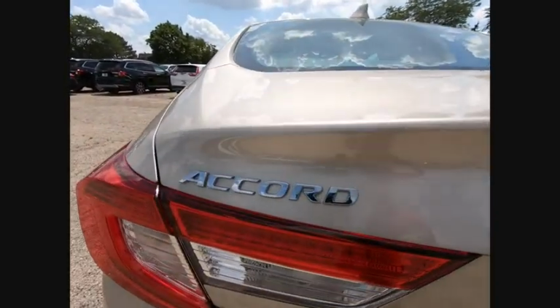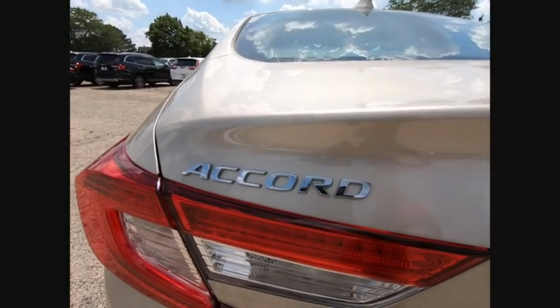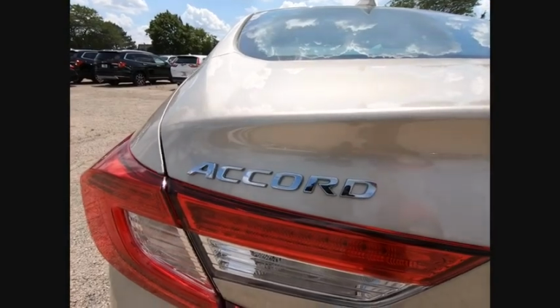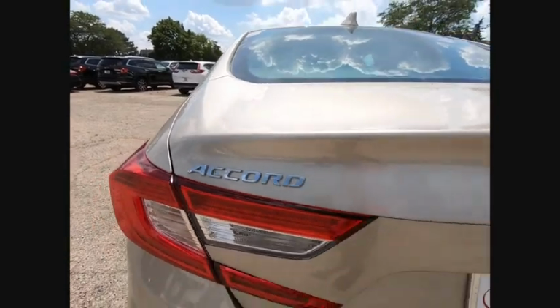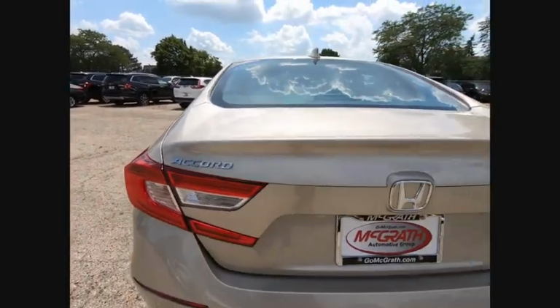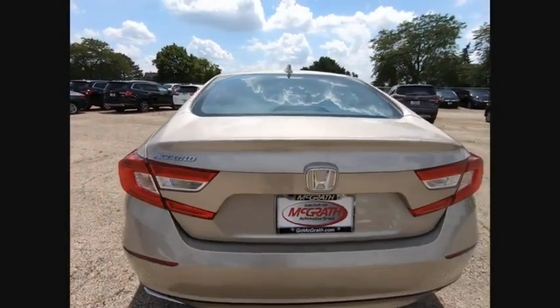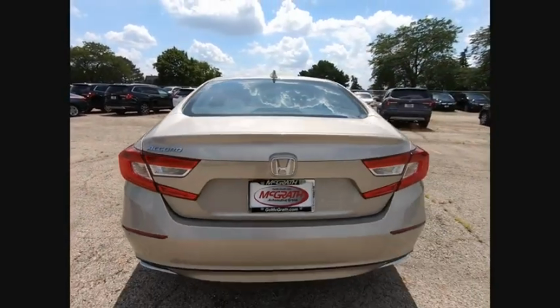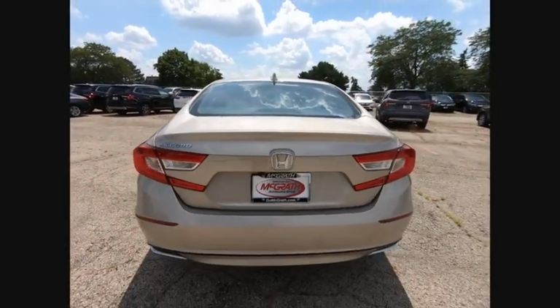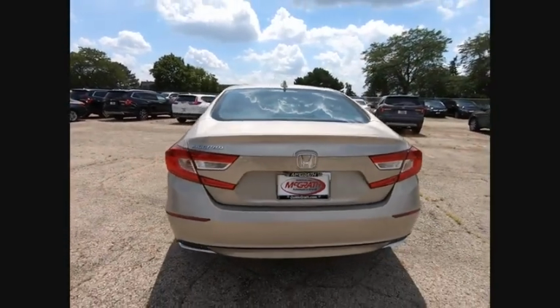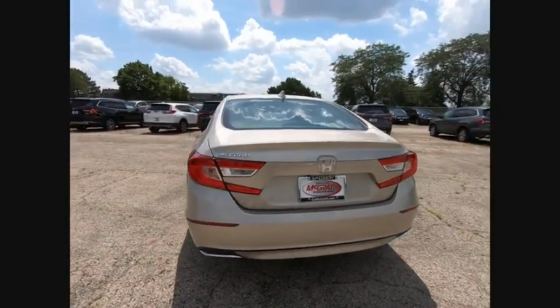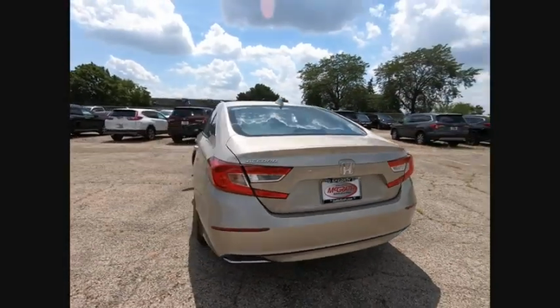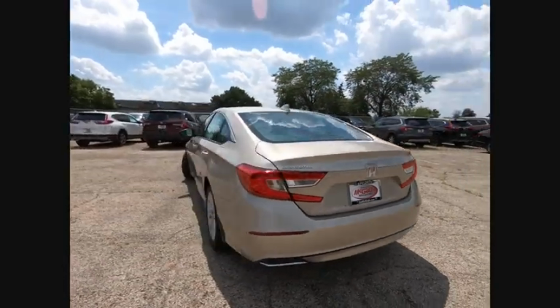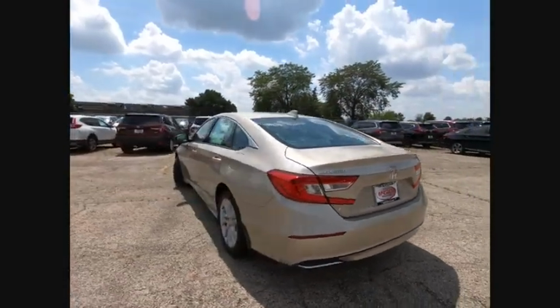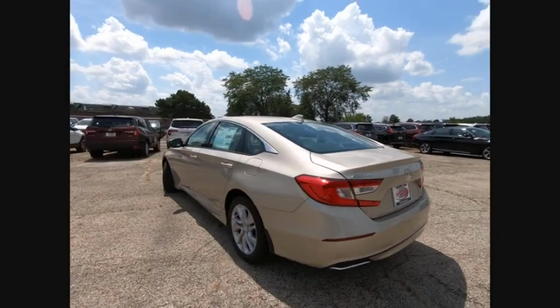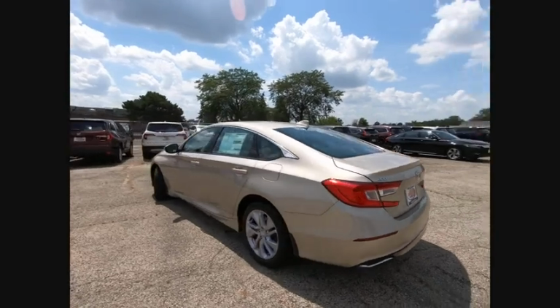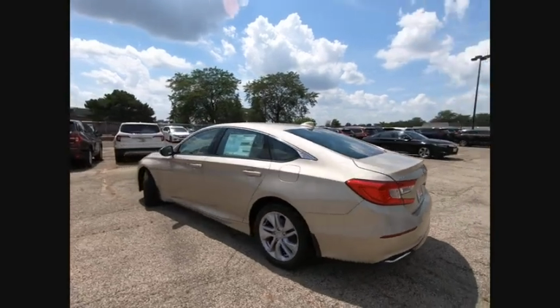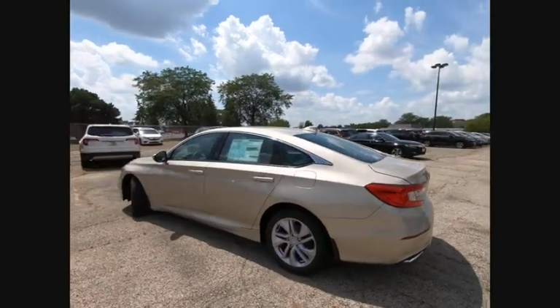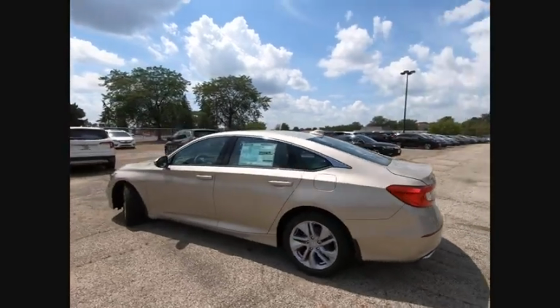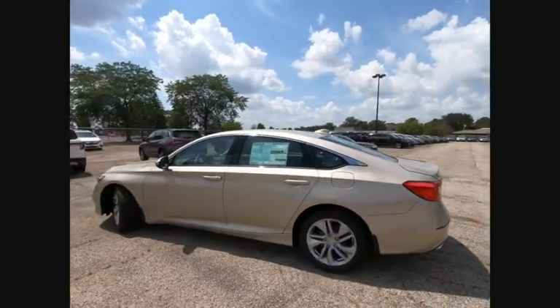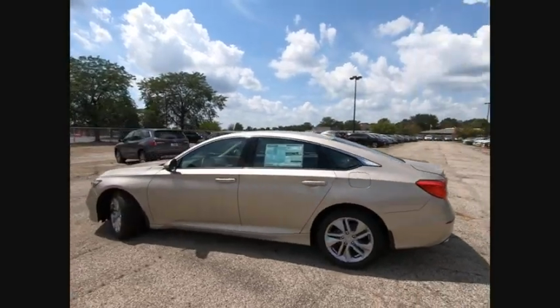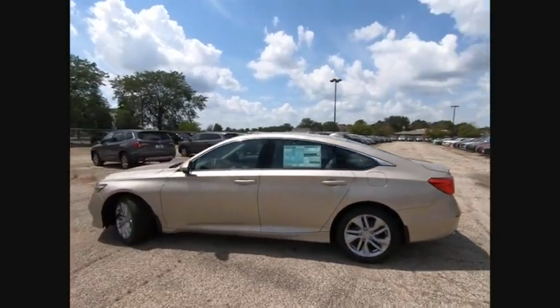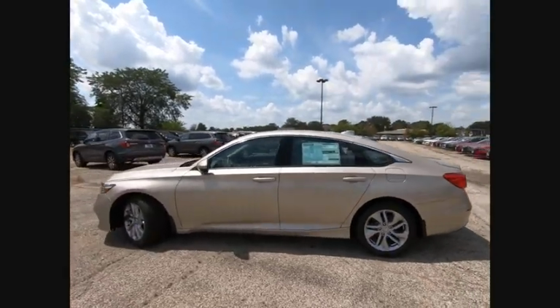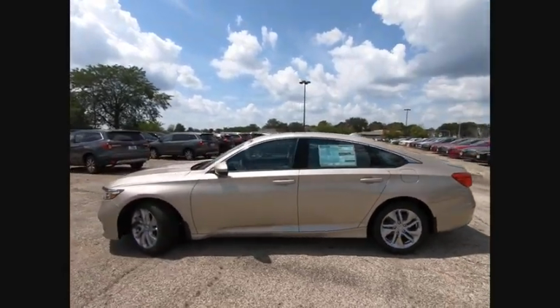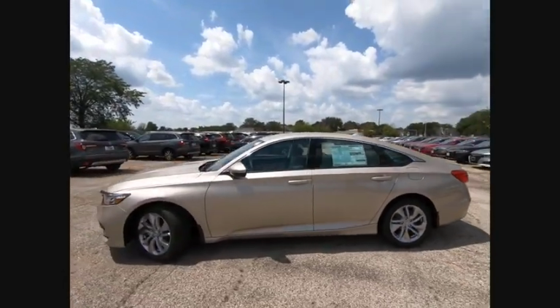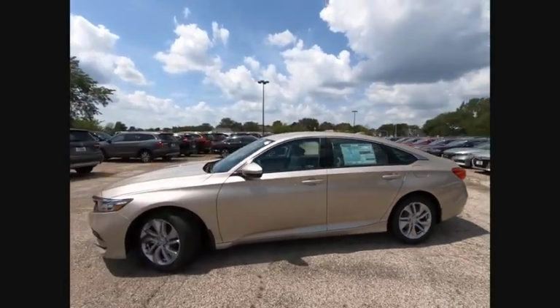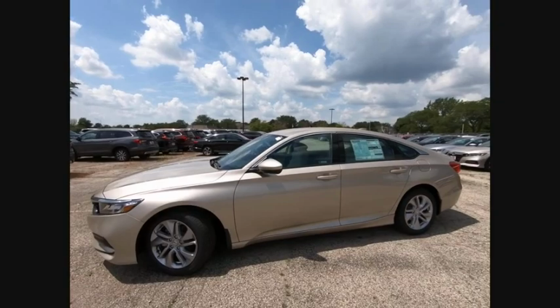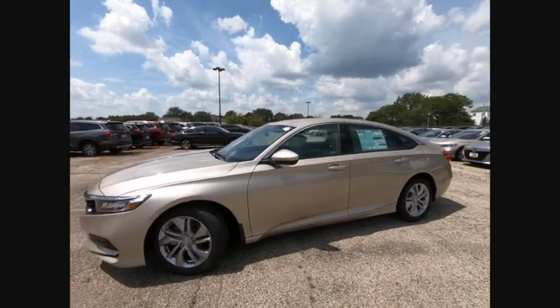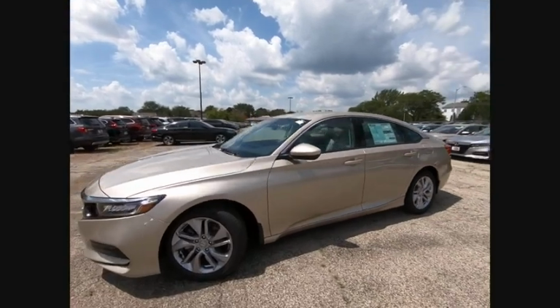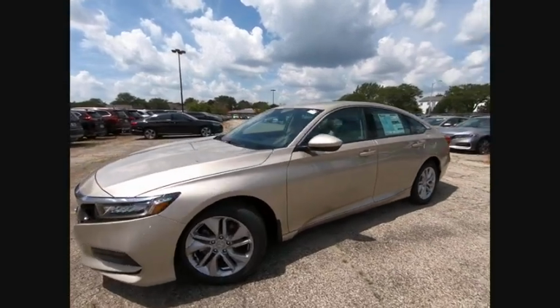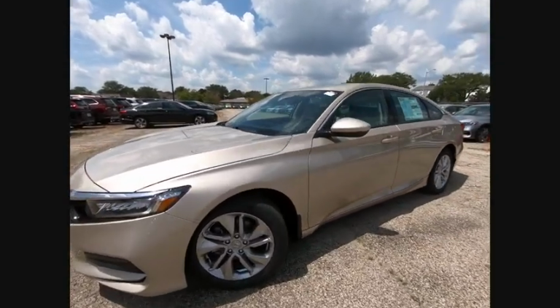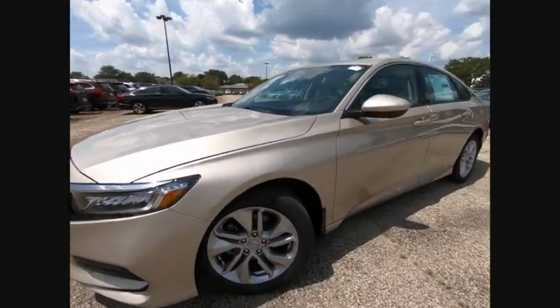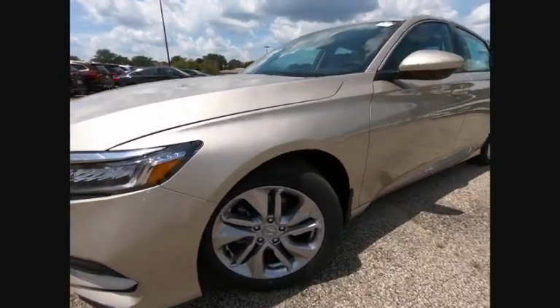Turbocharged. Aluminum wheels. Brake assist. Traction control. Stability control. Intermittent wipers. Daytime running lights. Engine immobilizer. Front performance tires. Rear performance tires.